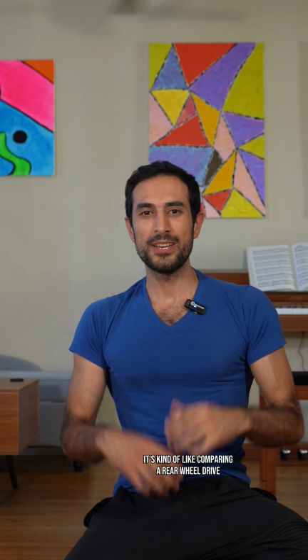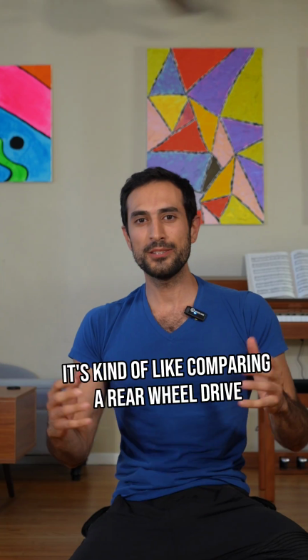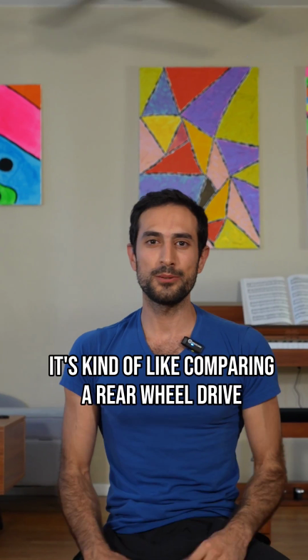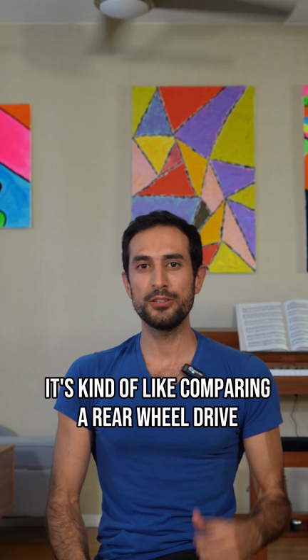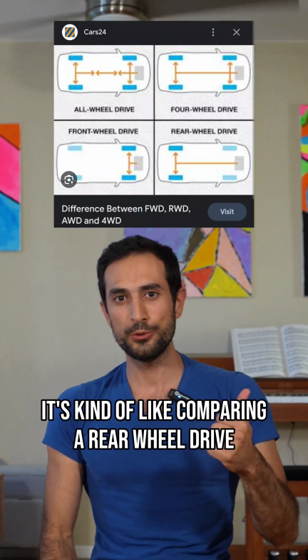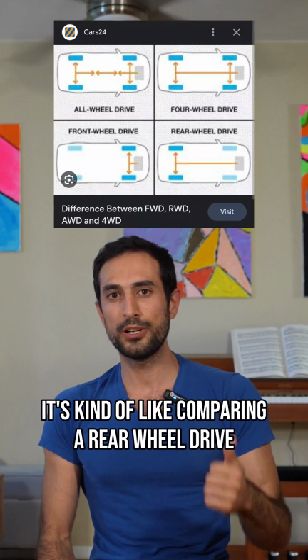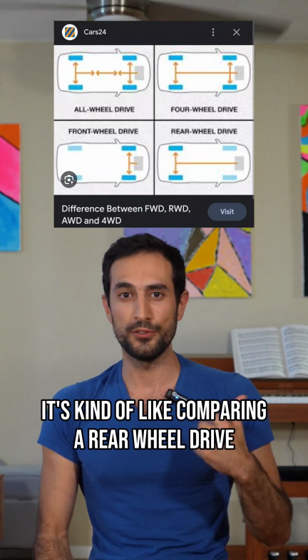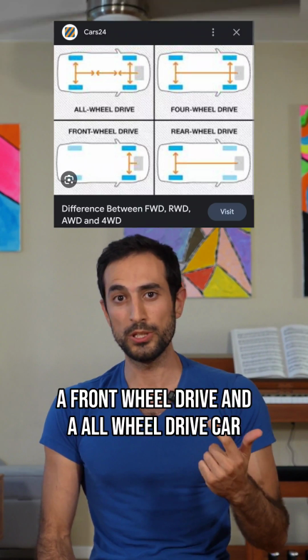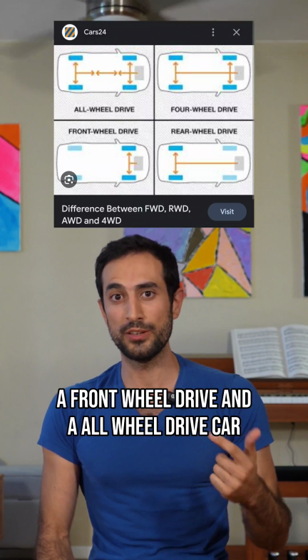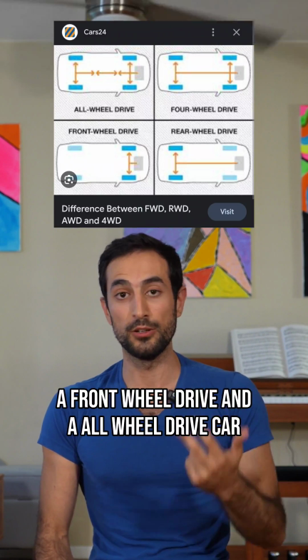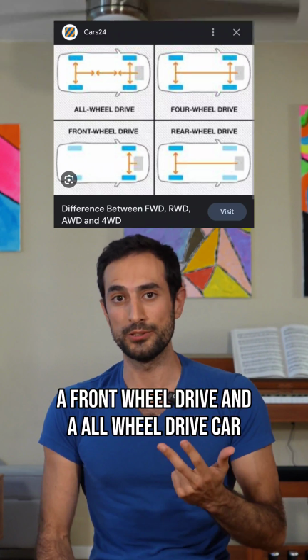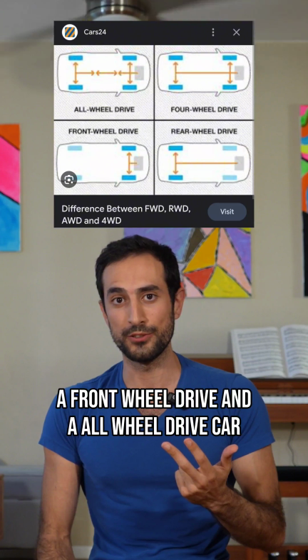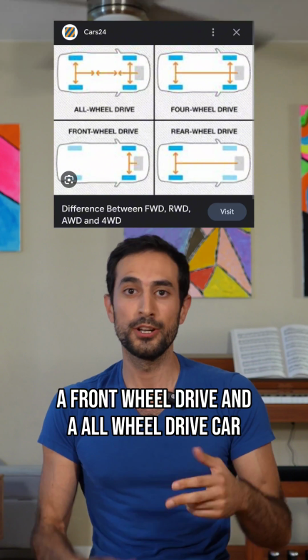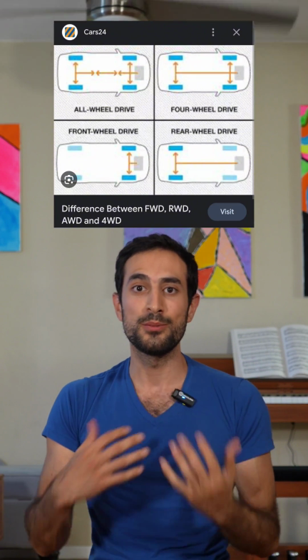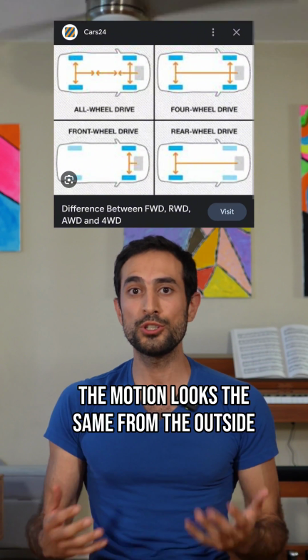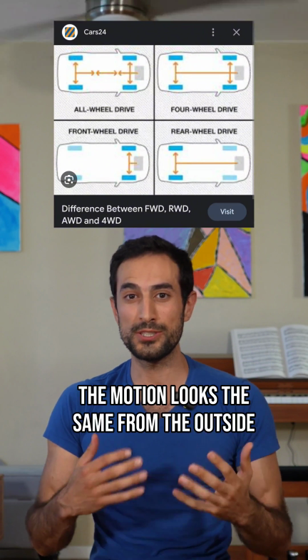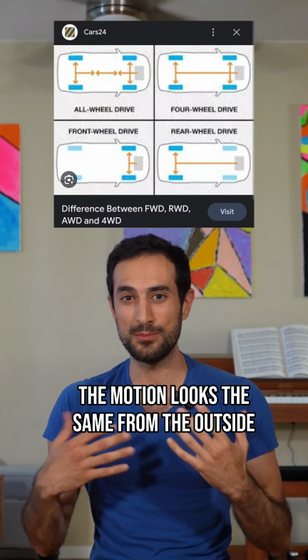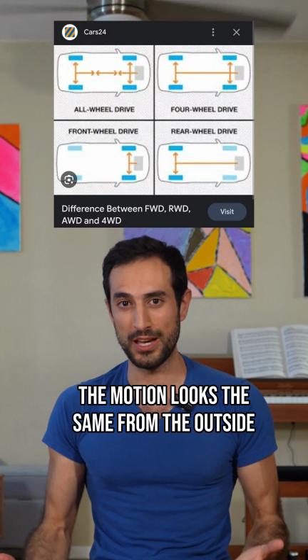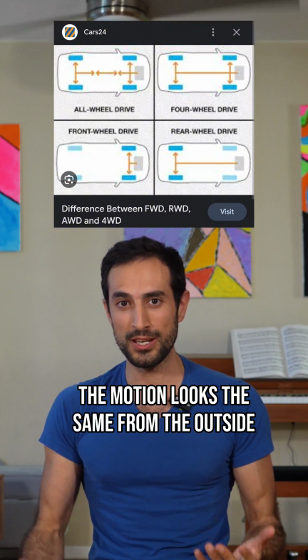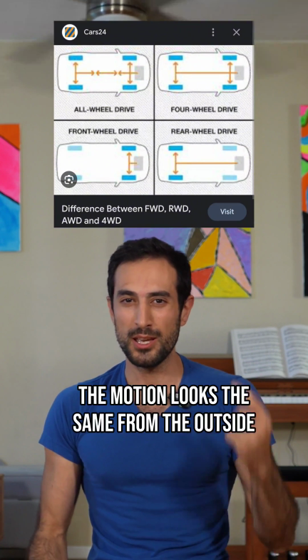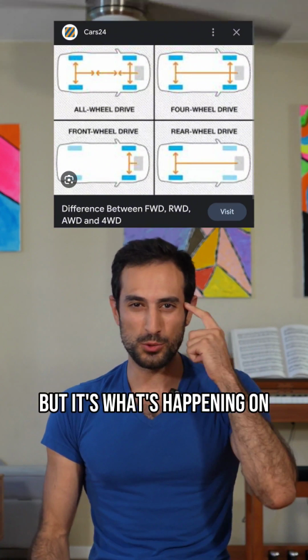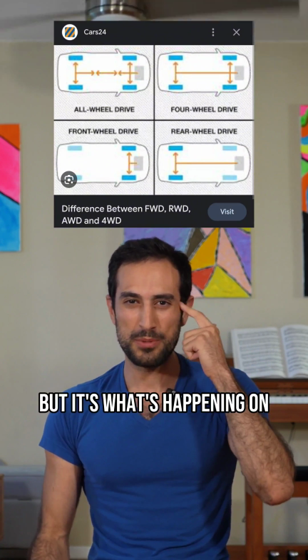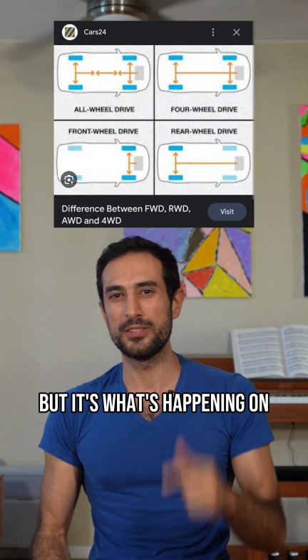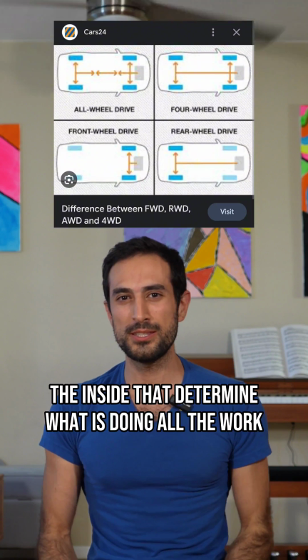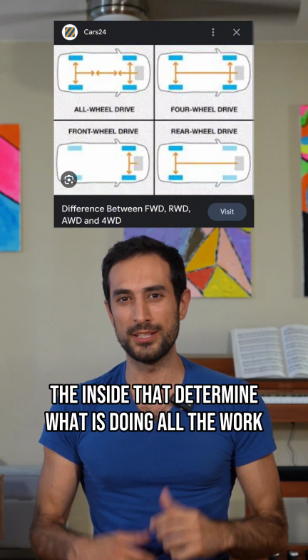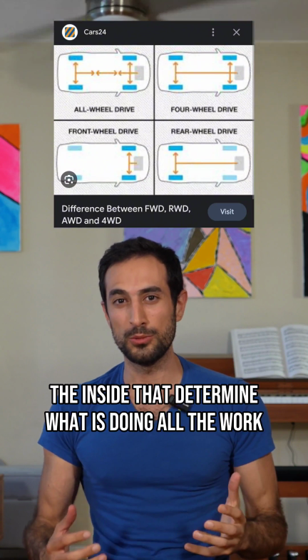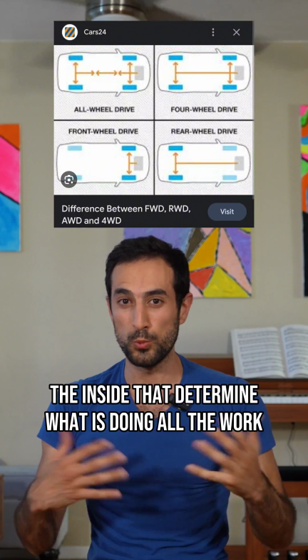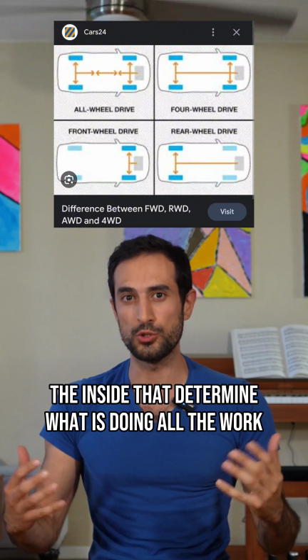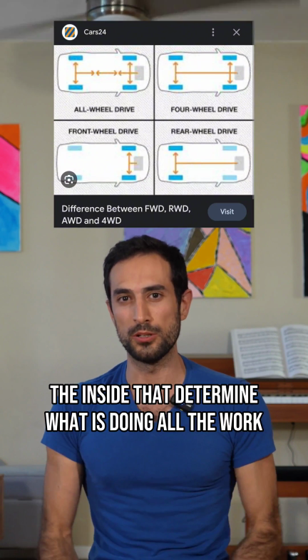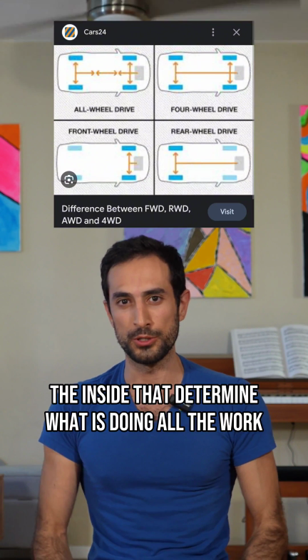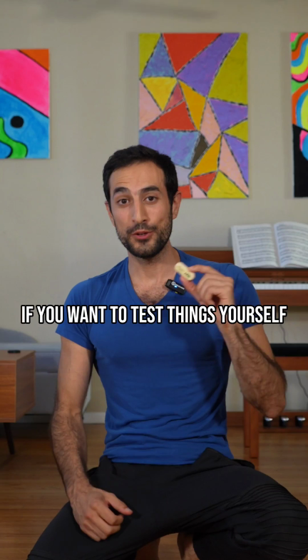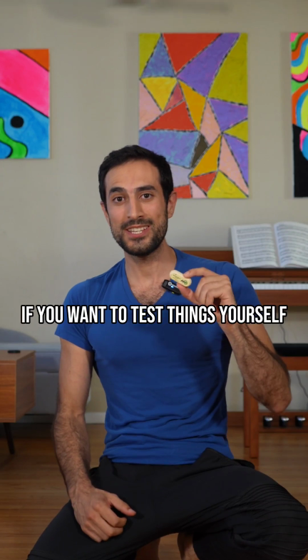It's kind of like comparing a rear-wheel drive, a front-wheel drive, and an all-wheel drive car. The motion looks the same from the outside, but it's what's happening on the inside that determines what is doing all the work.